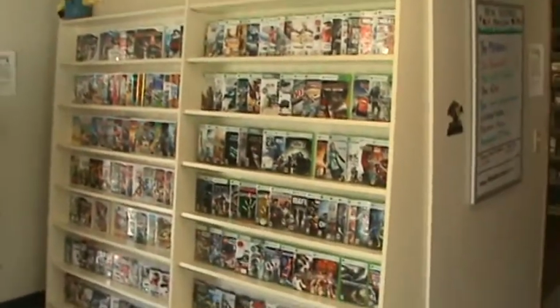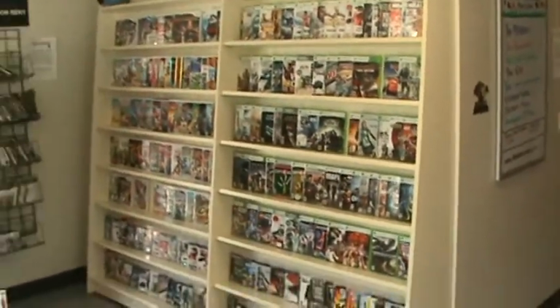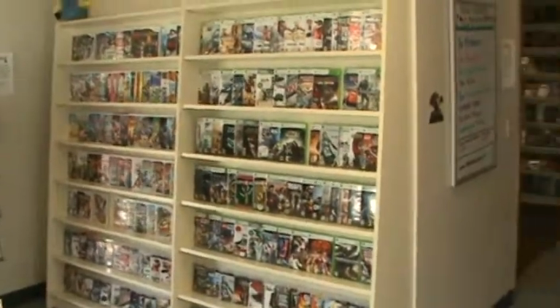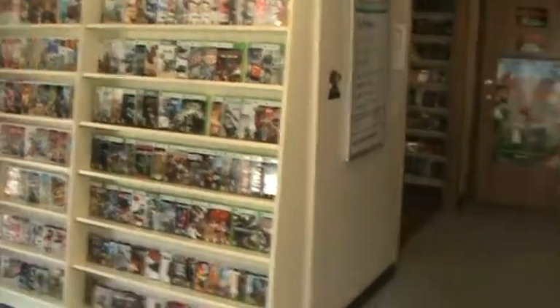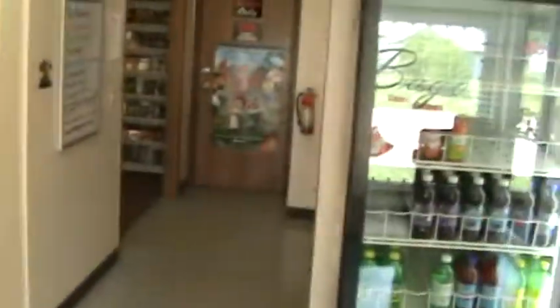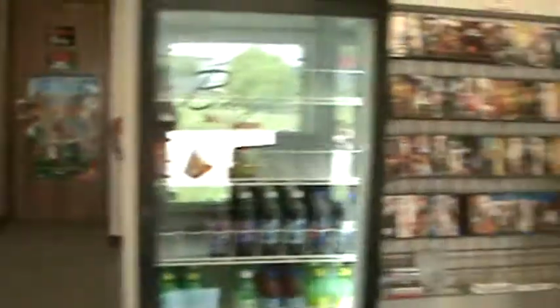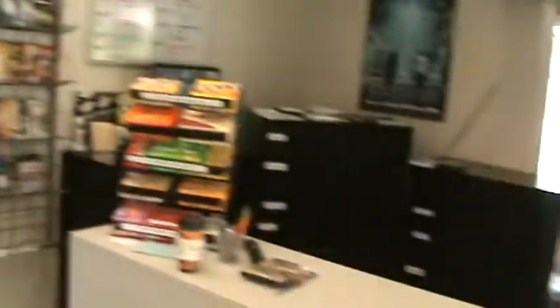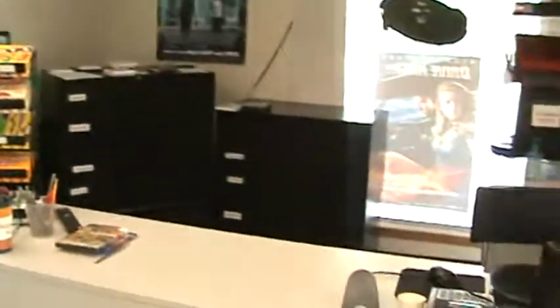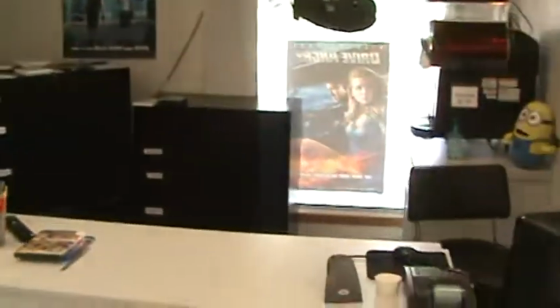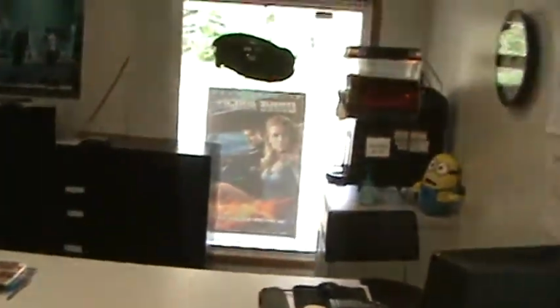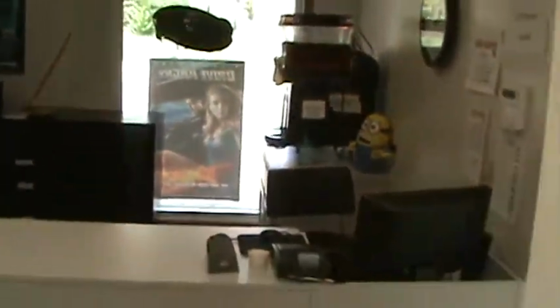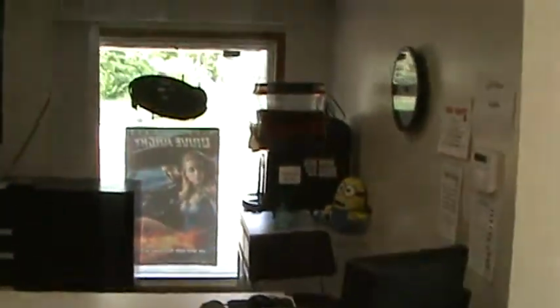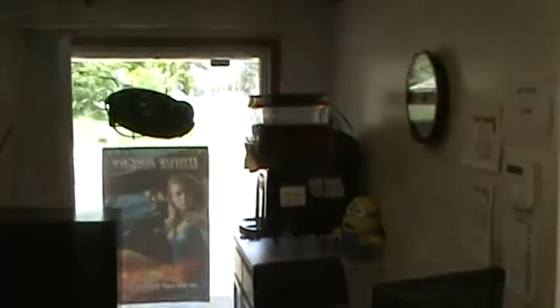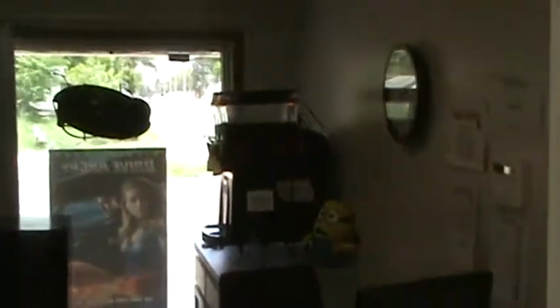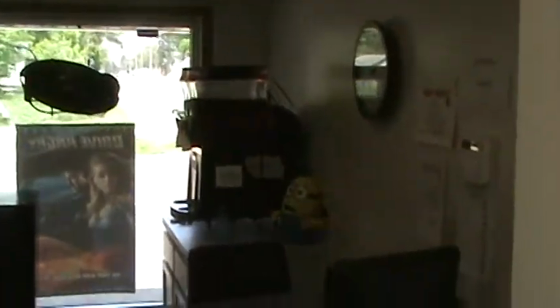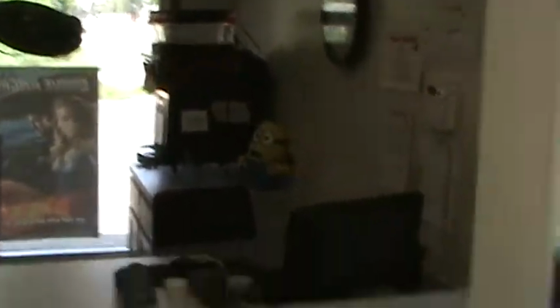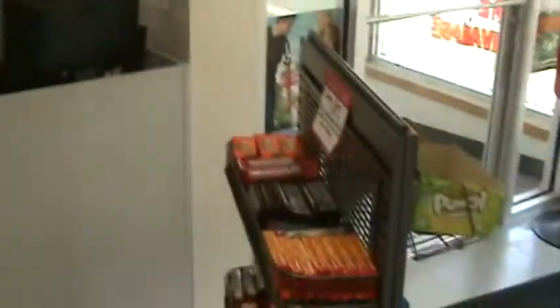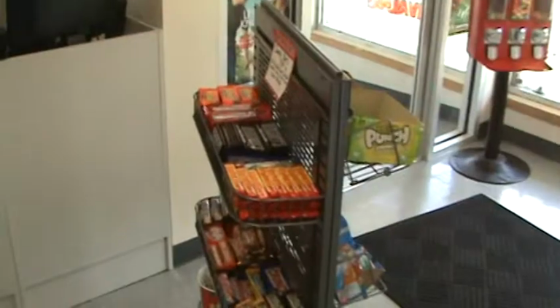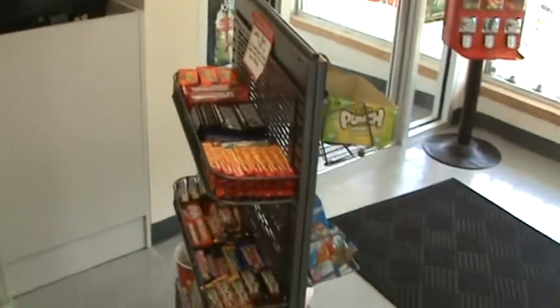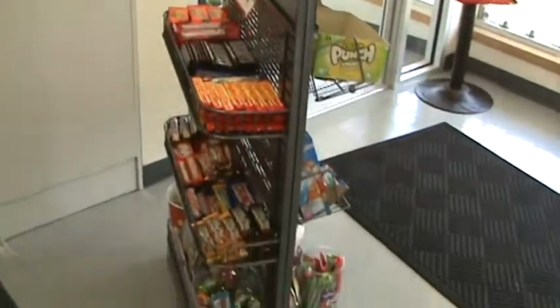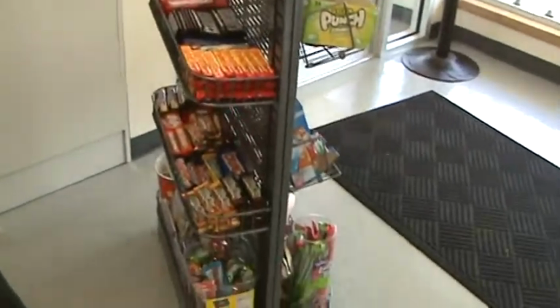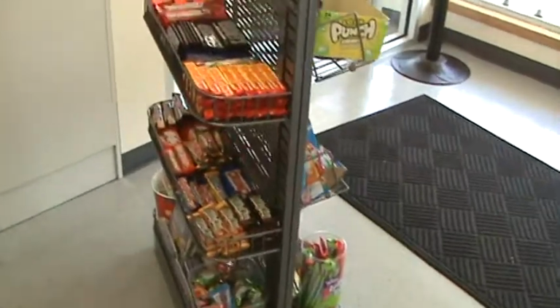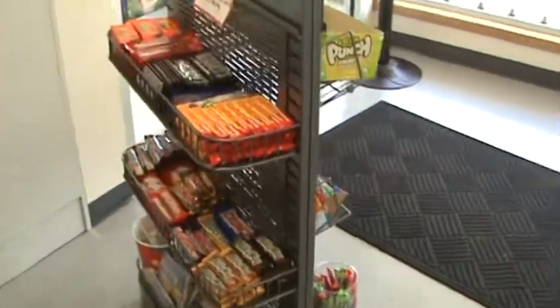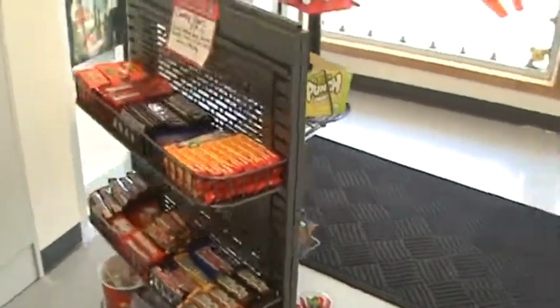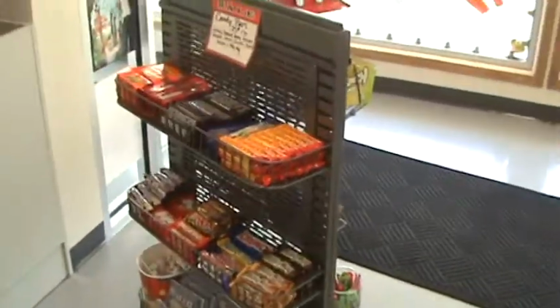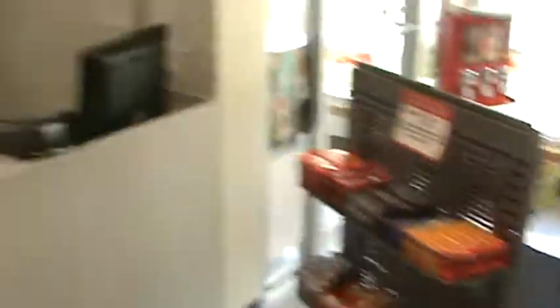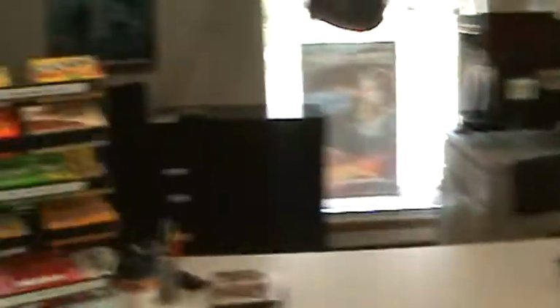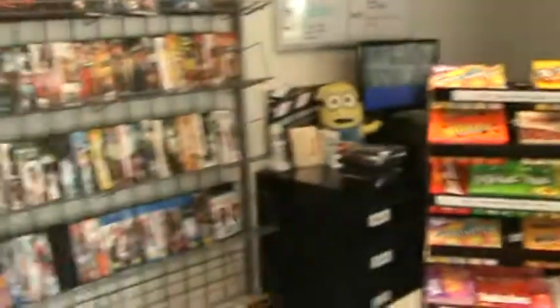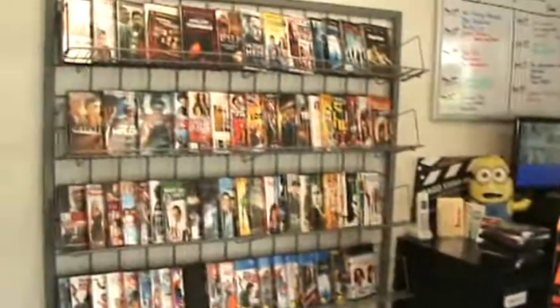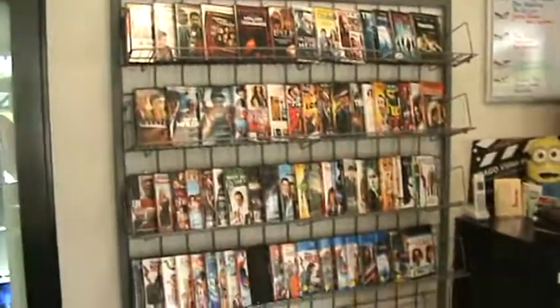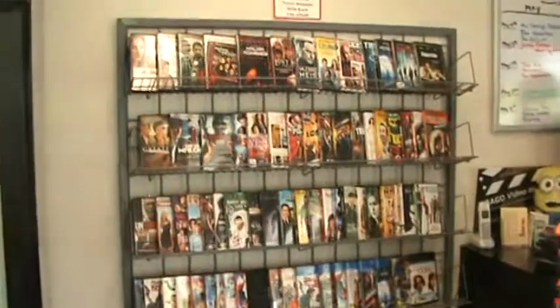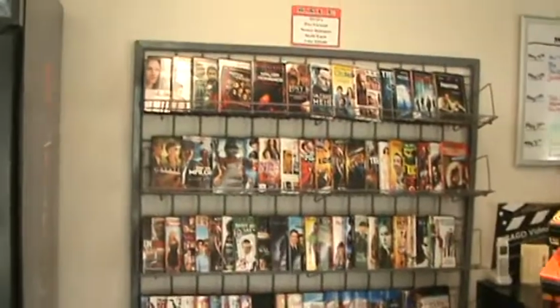Here's the checkout counter in the front. We also sell slushies up front and have a large selection of candy for anyone with a sweet tooth.